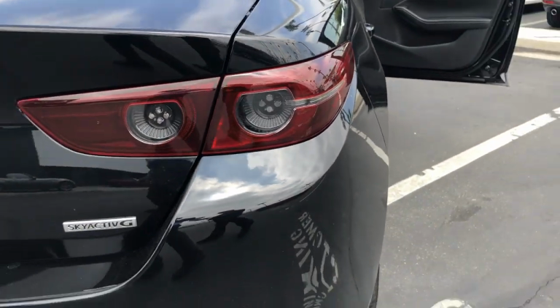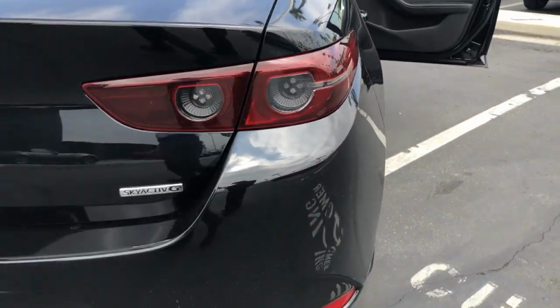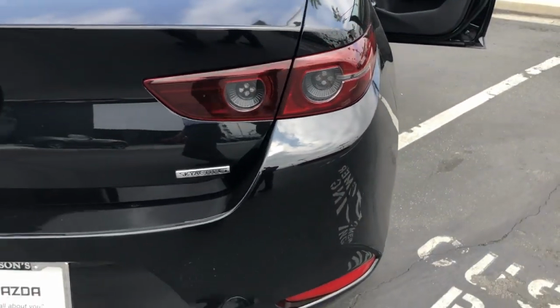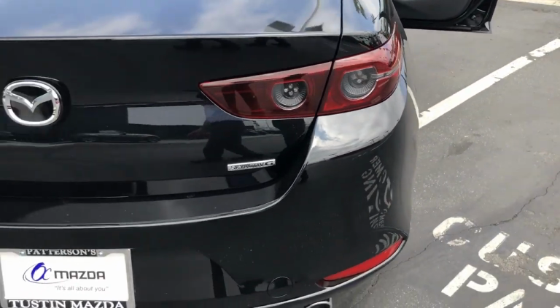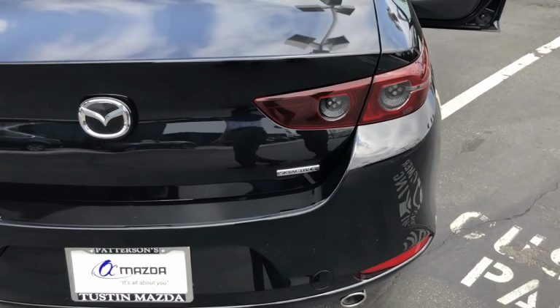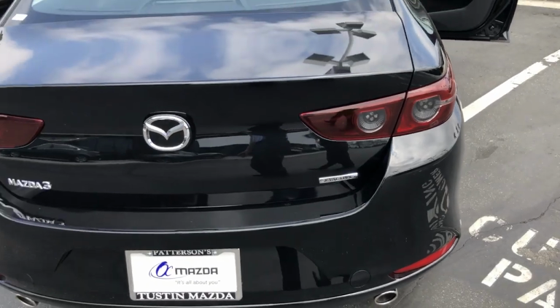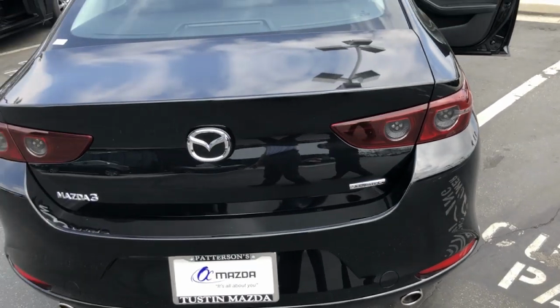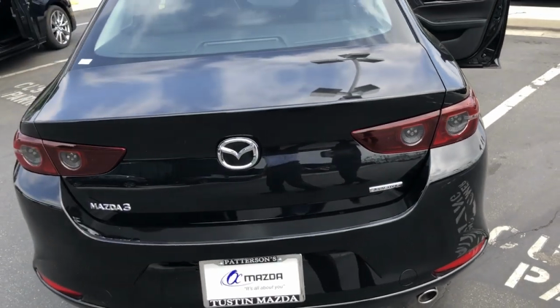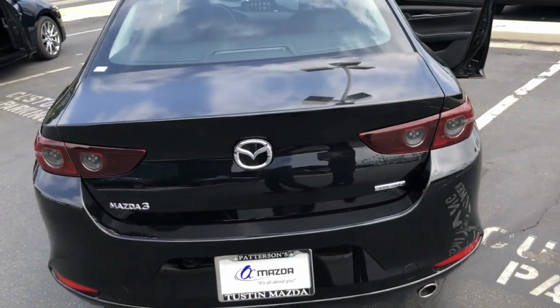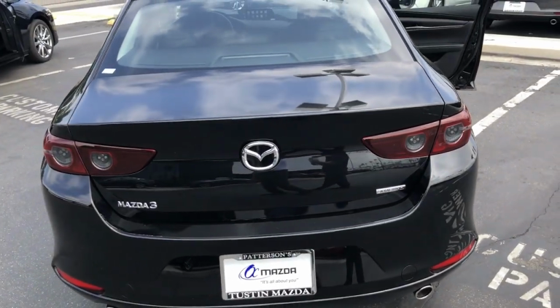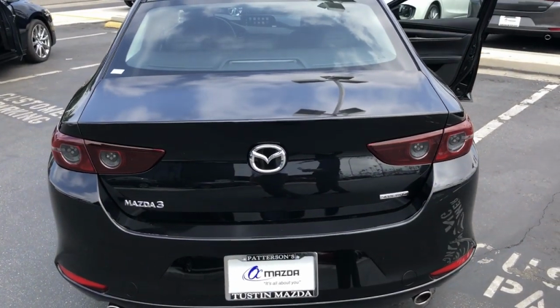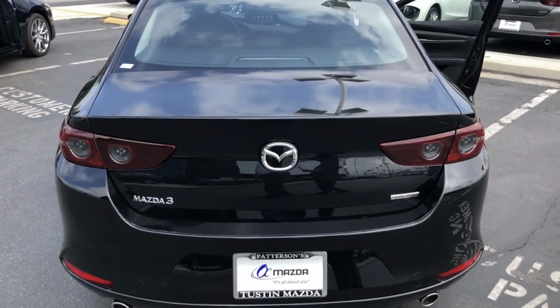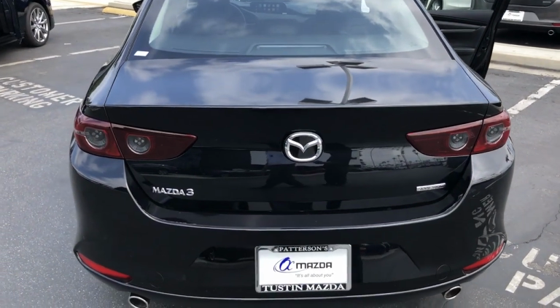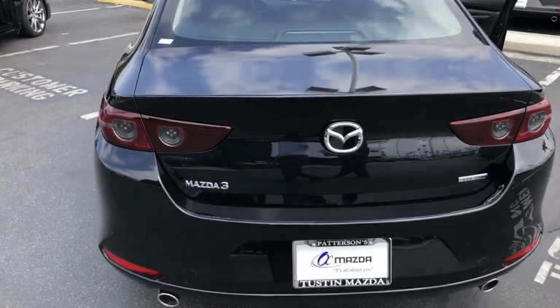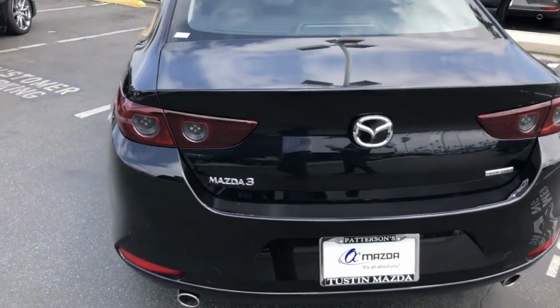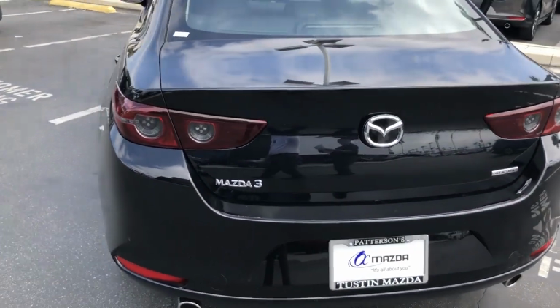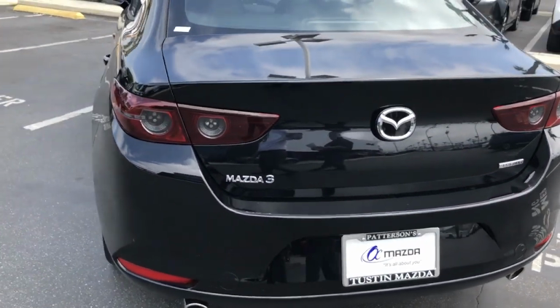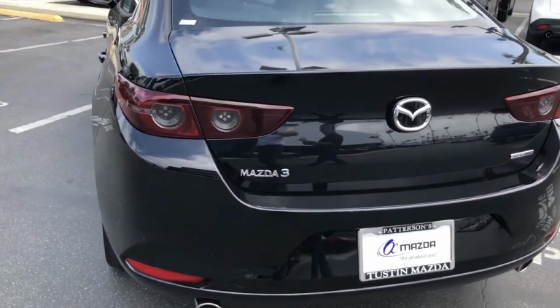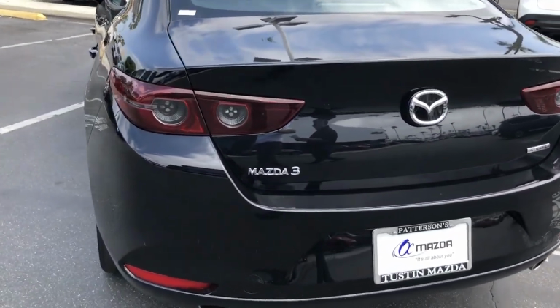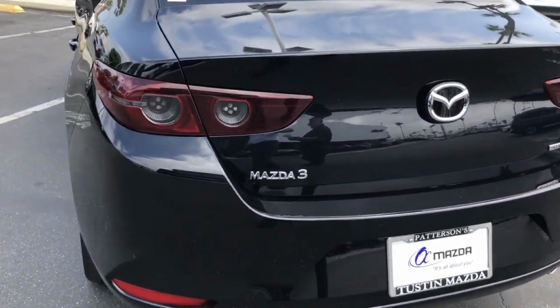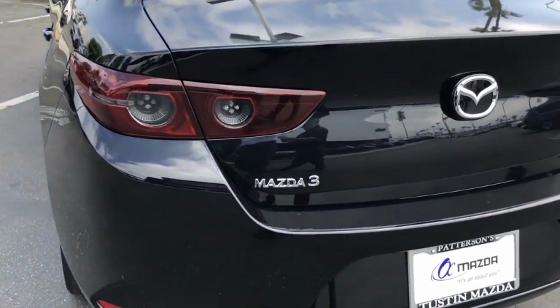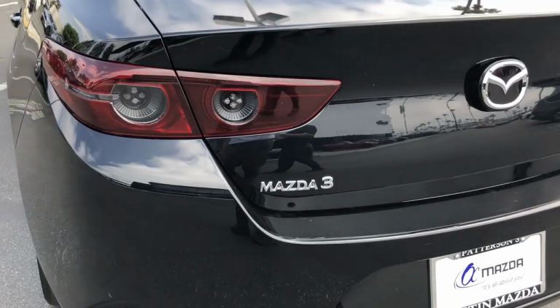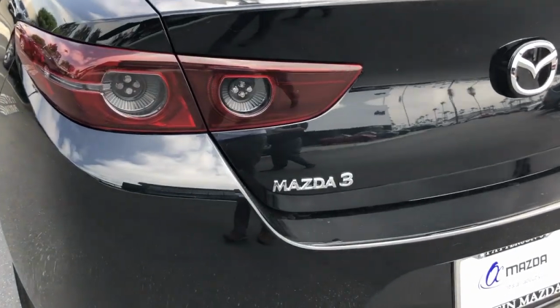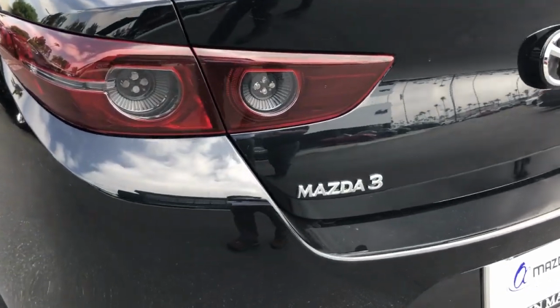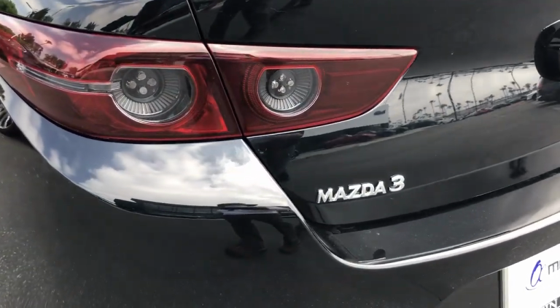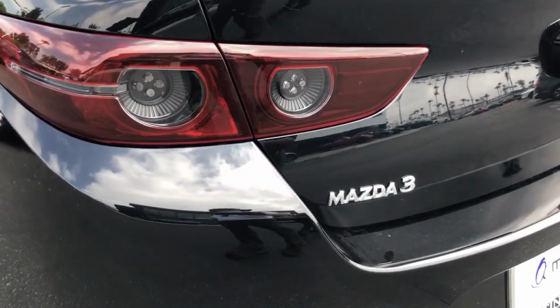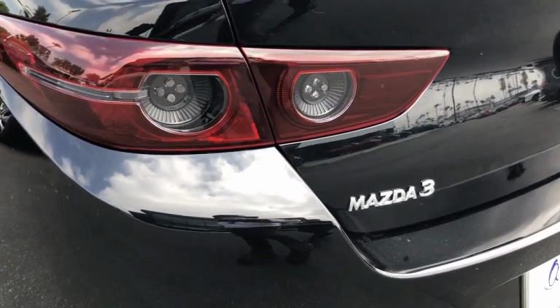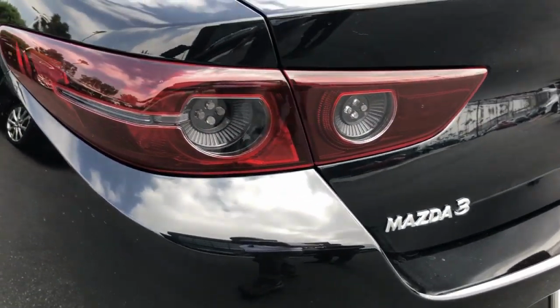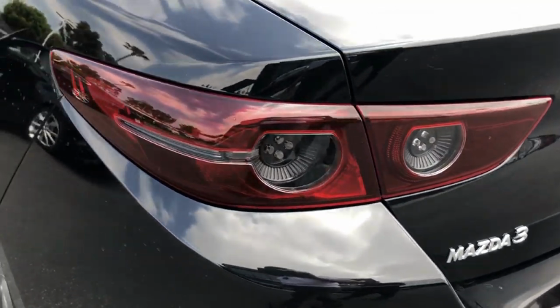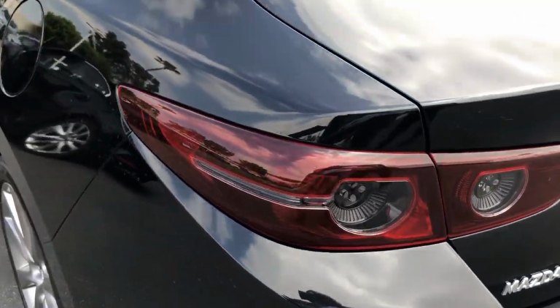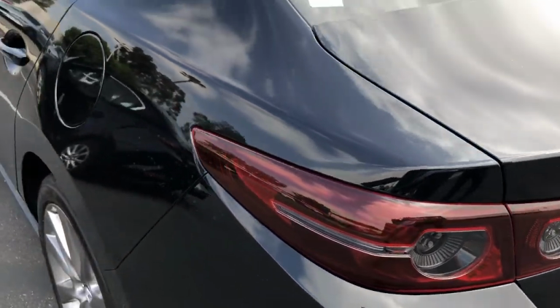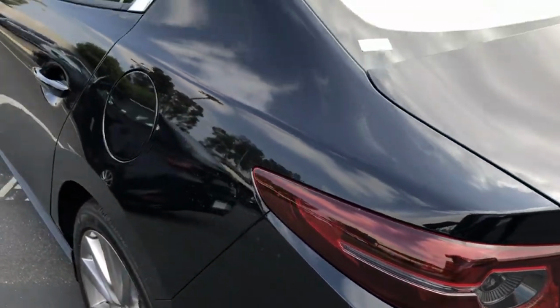There is a generous cargo space, and a backup camera standard in this vehicle — just one of the many safety features of the Mazda 3.